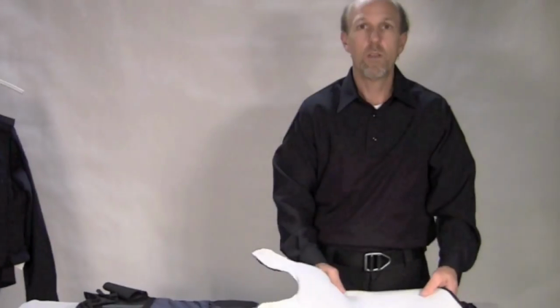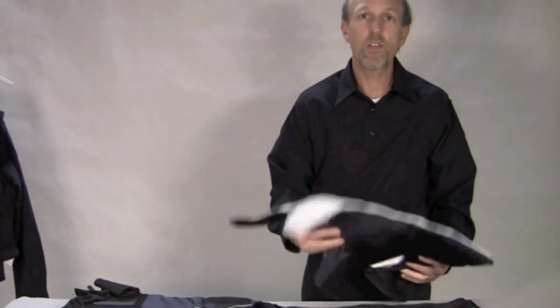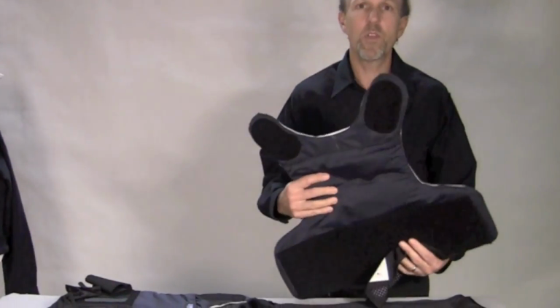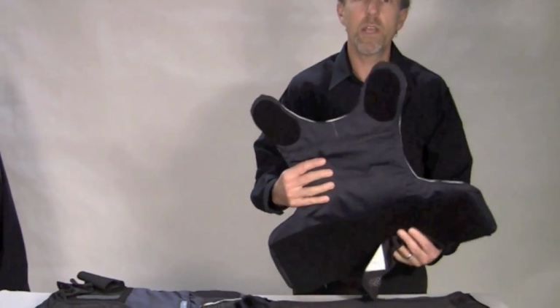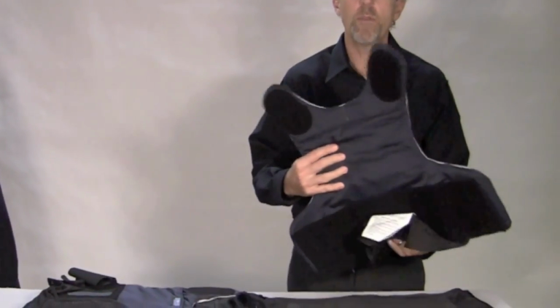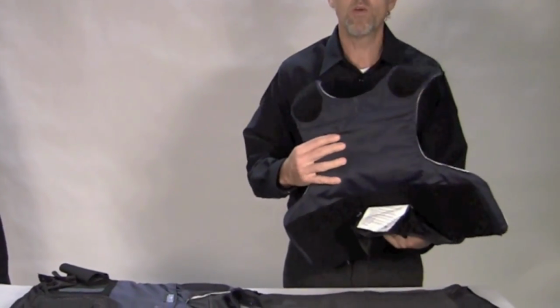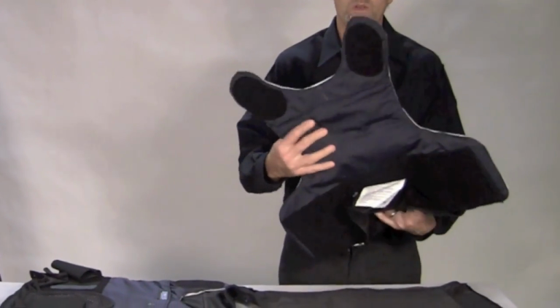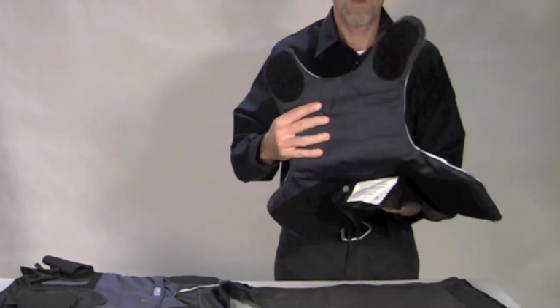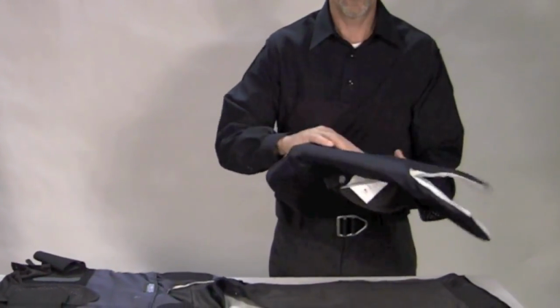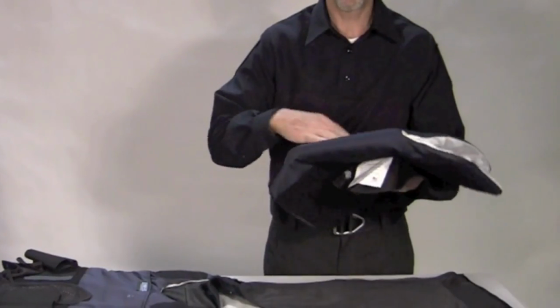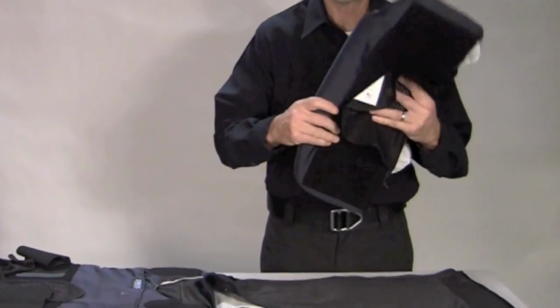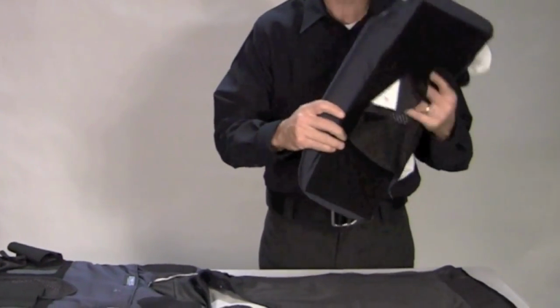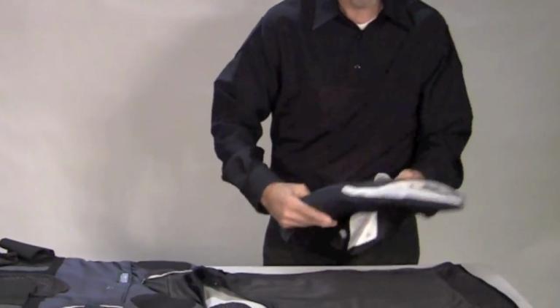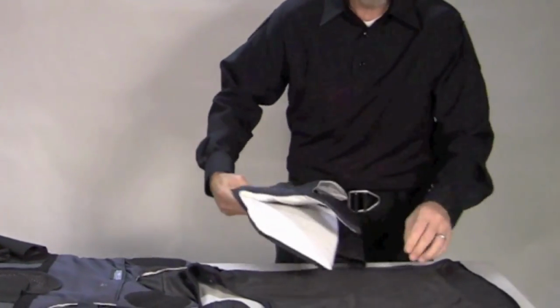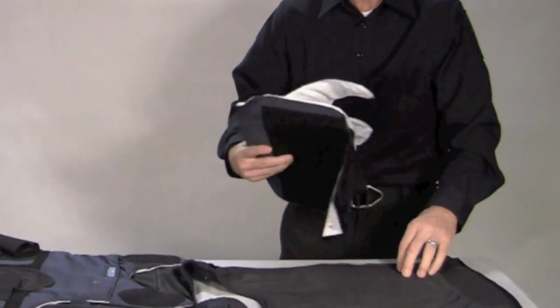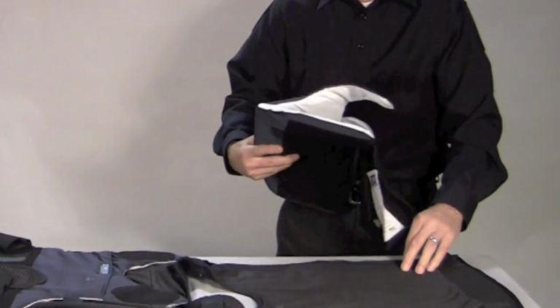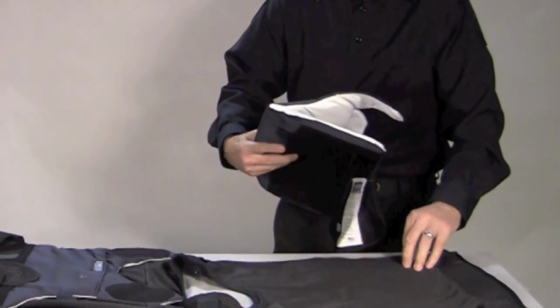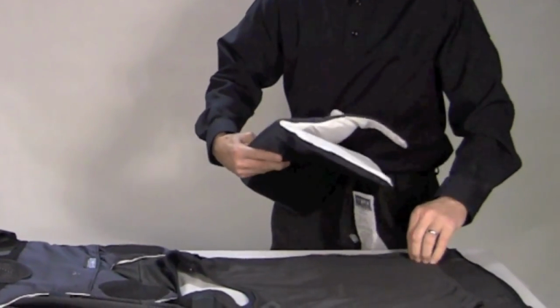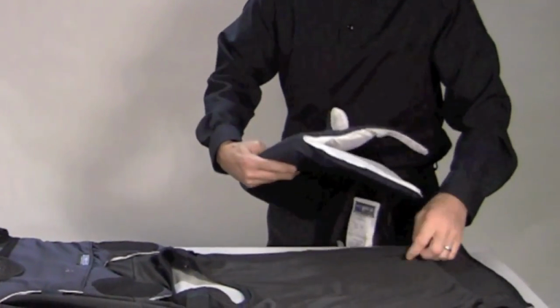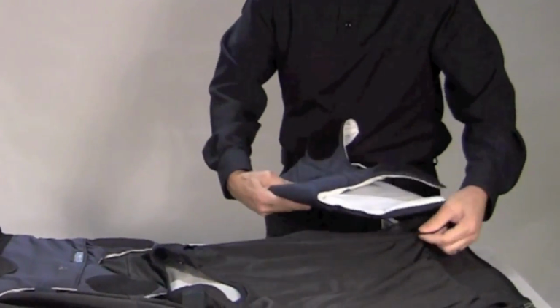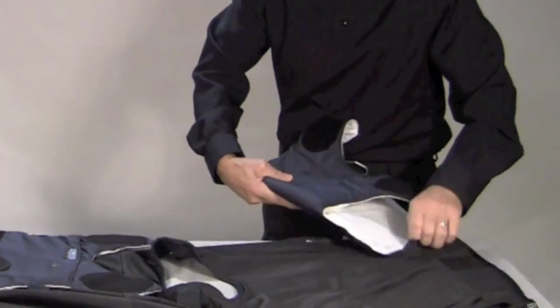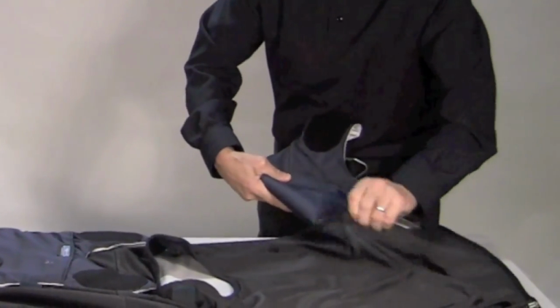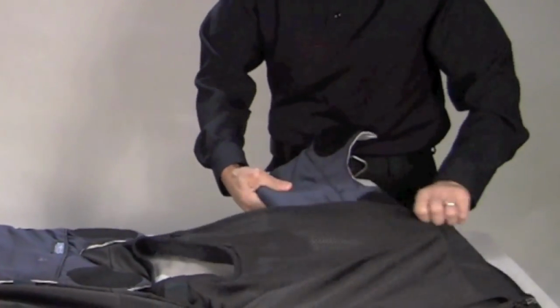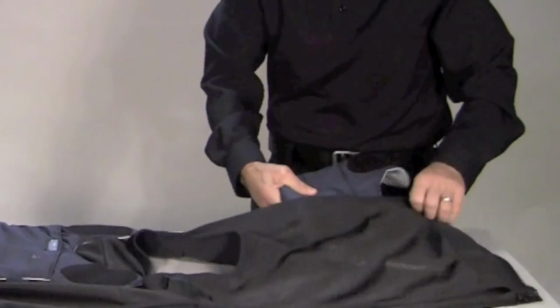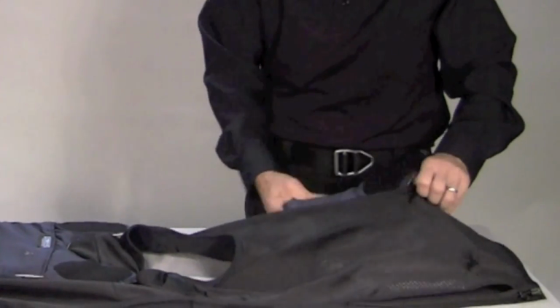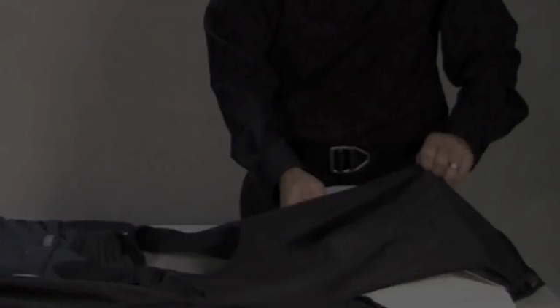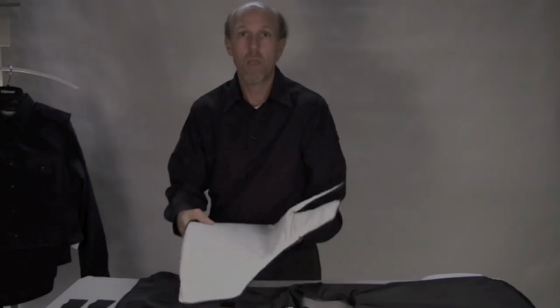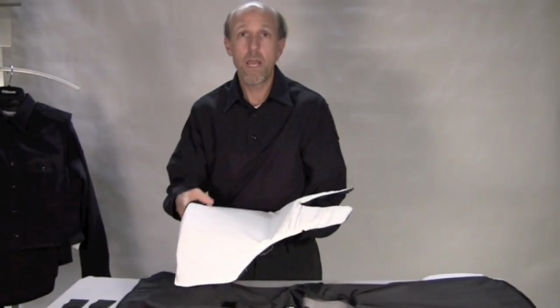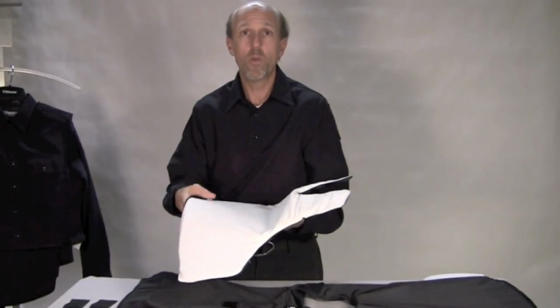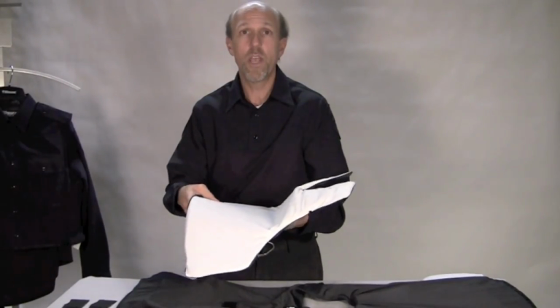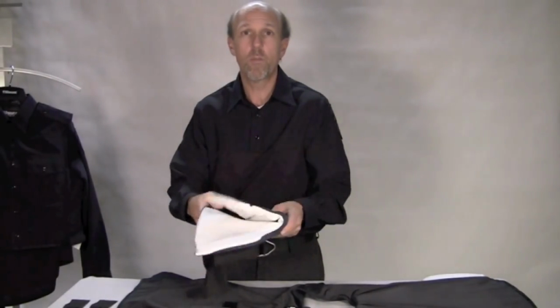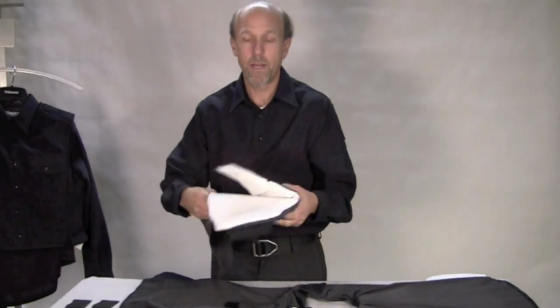The next step is to take the front panel of your concealed armor with its carrier and insert it into the armor skin. And now we'll do the same for the back.